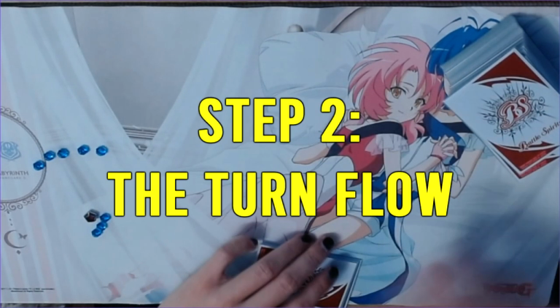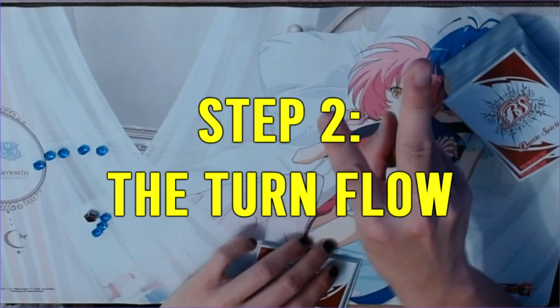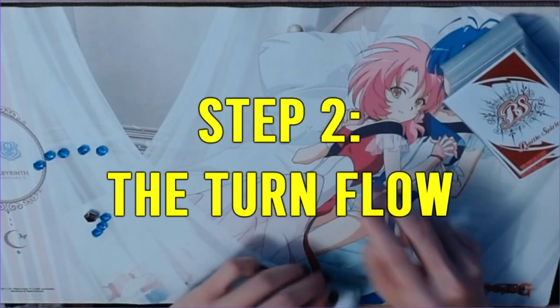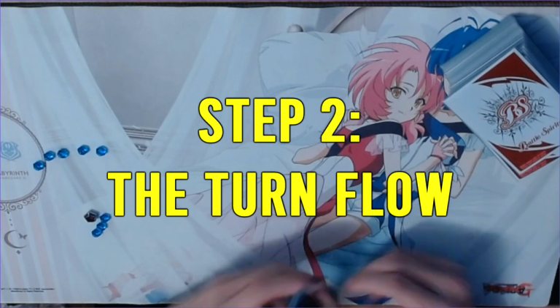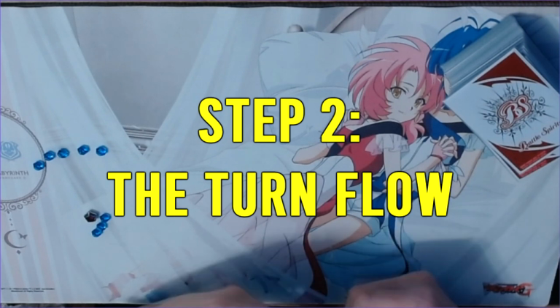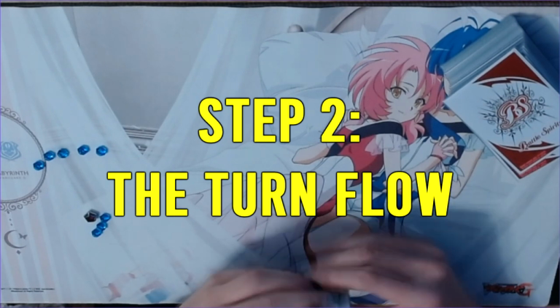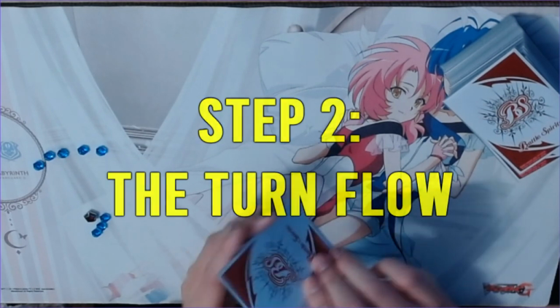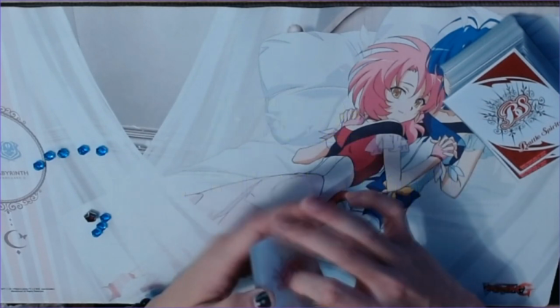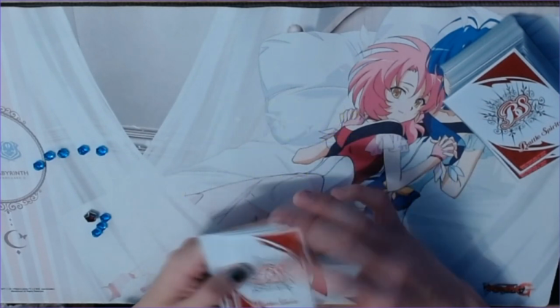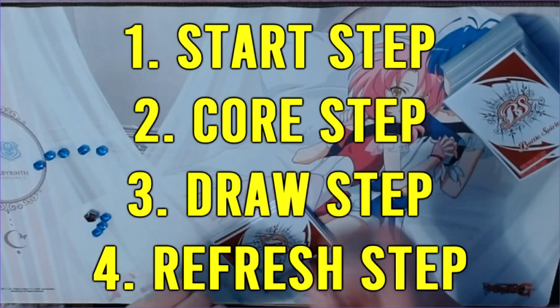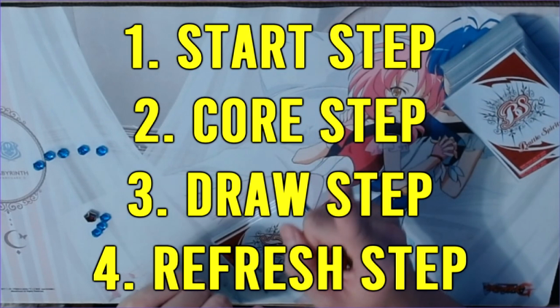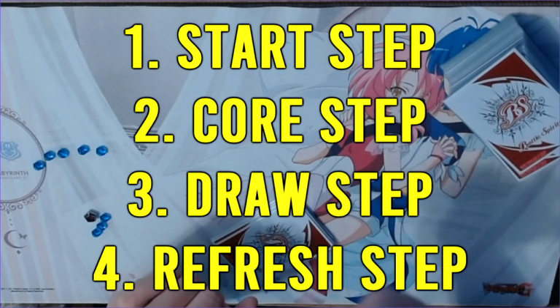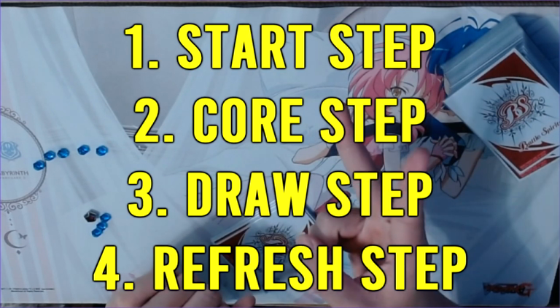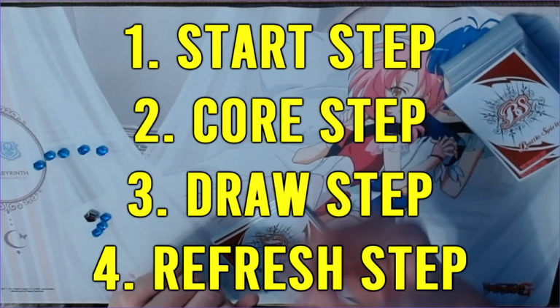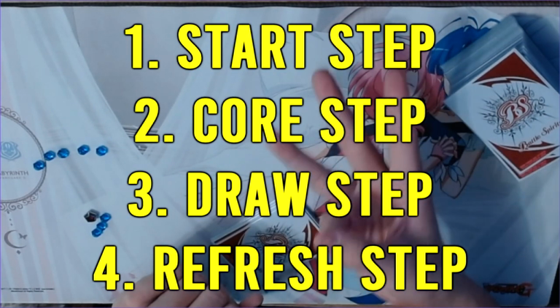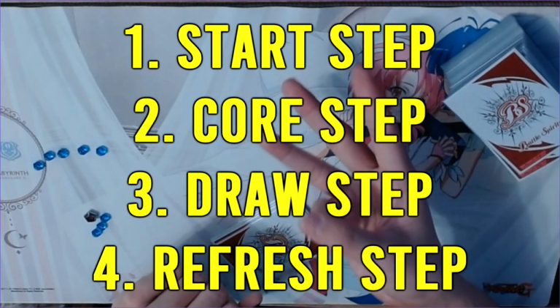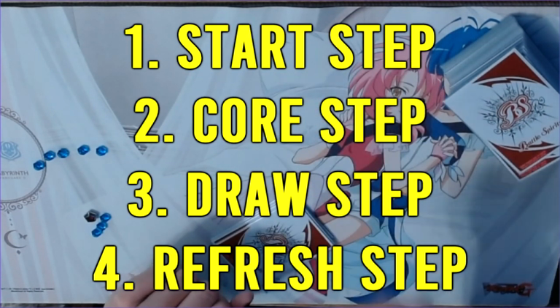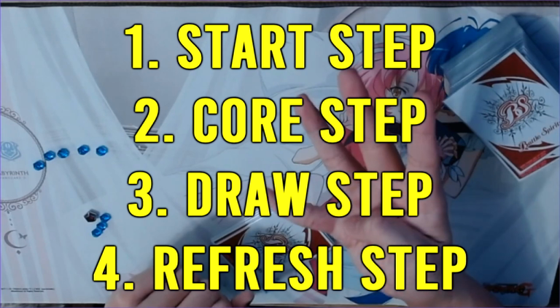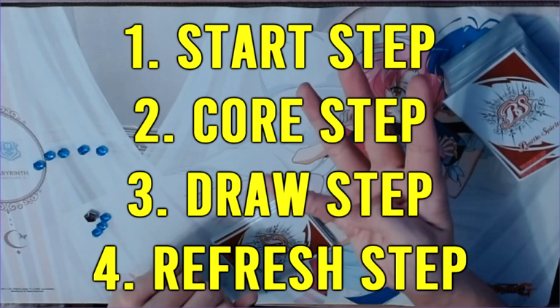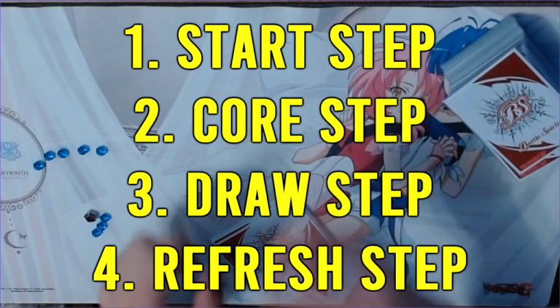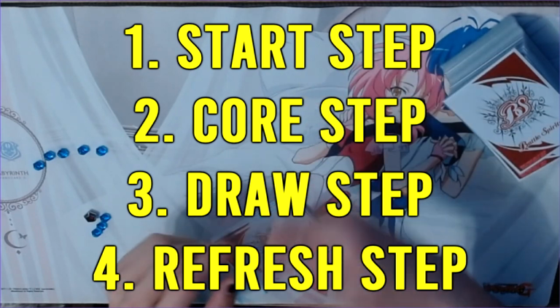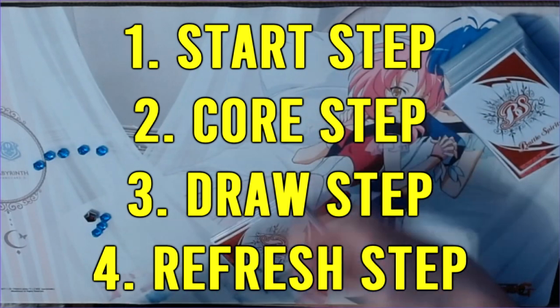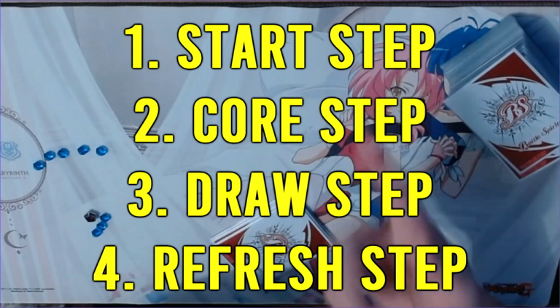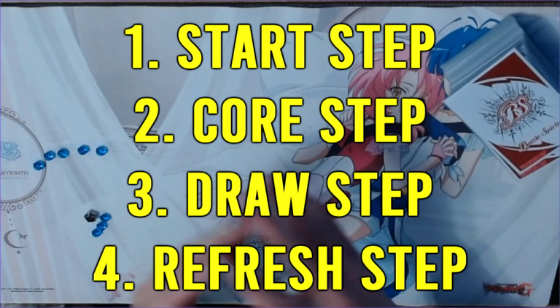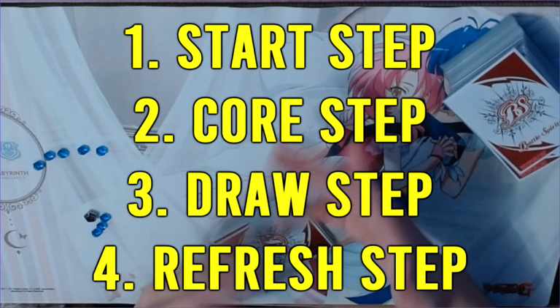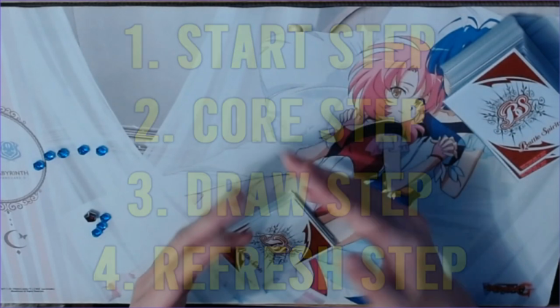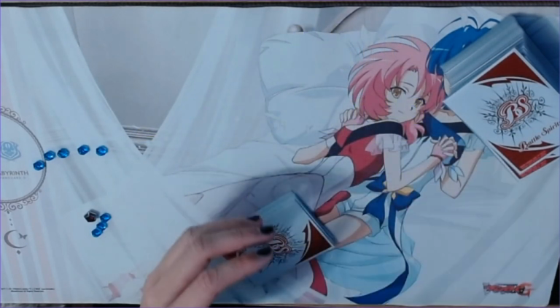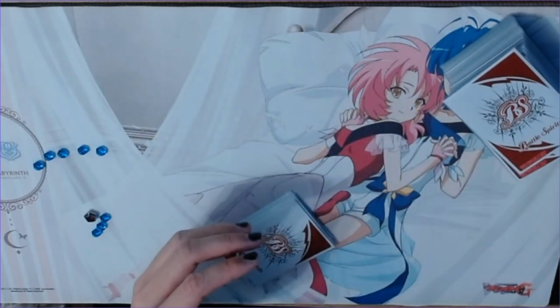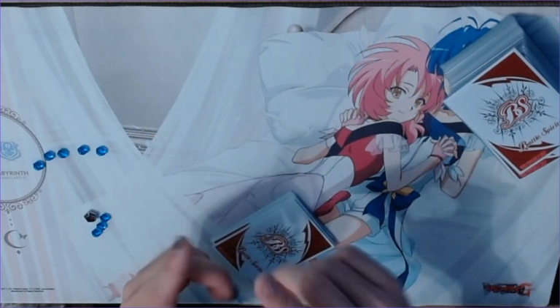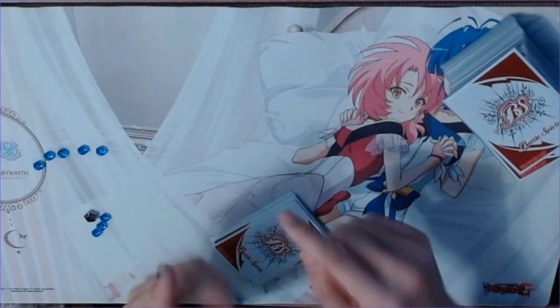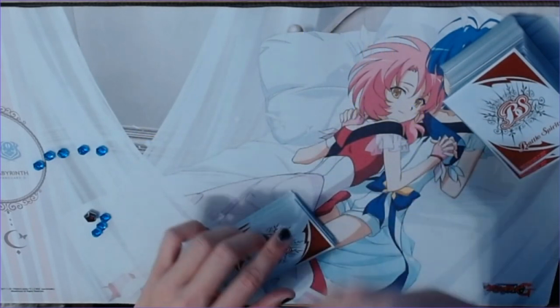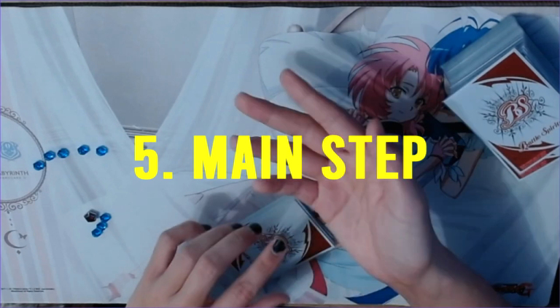Step 2: The Turn Flow. There are seven steps in a turn: start step, core step, draw step, refresh step, which all happen very quickly at the beginning of your turn. Then you enter the main step, where you summon spirits, deploy nexuses, cast magics, and throw slurs at your opponent because you walked into a burst.